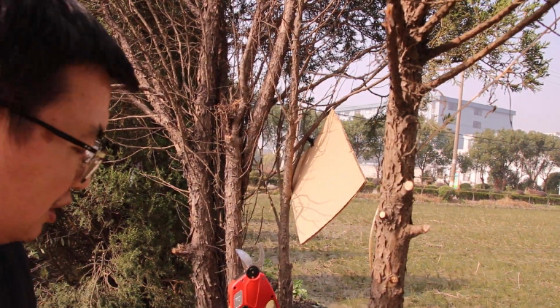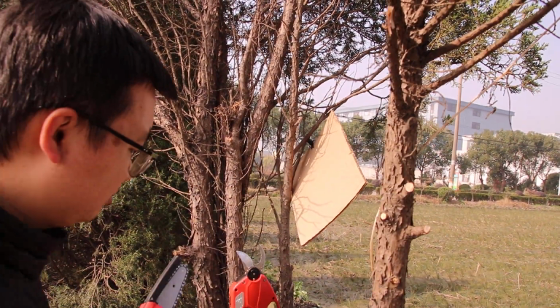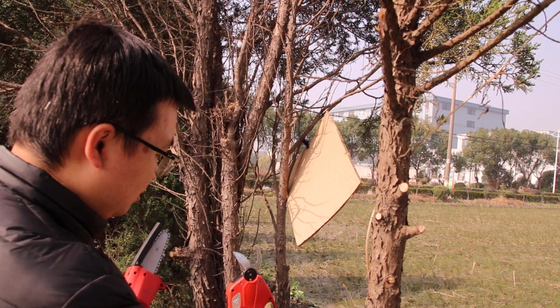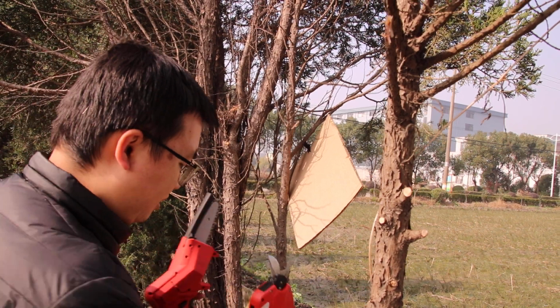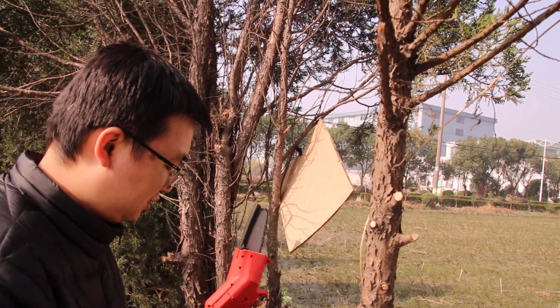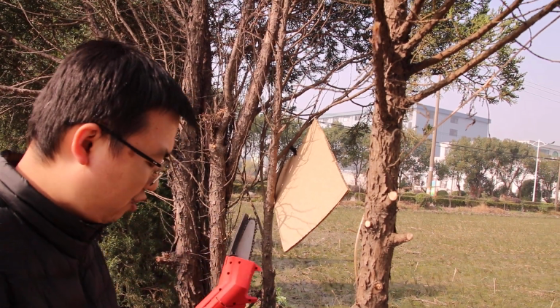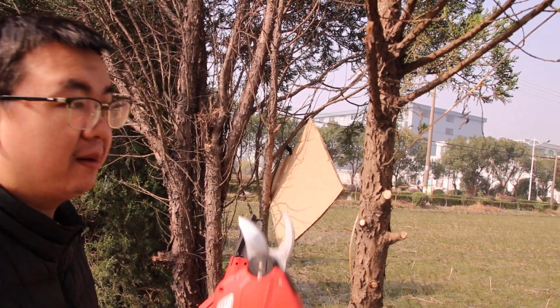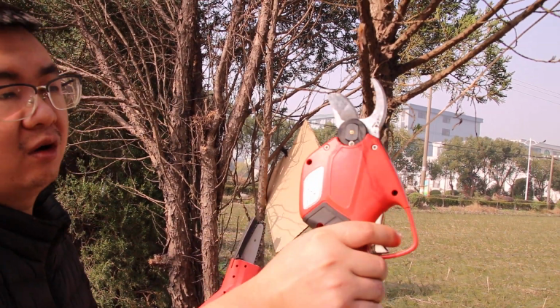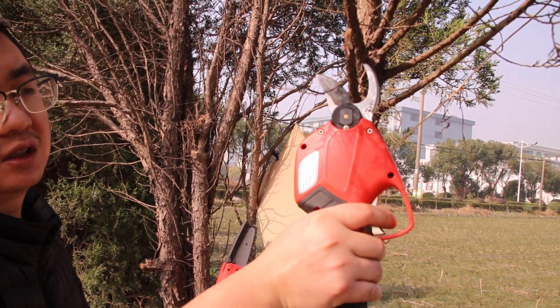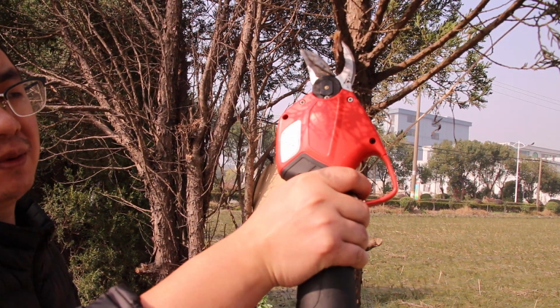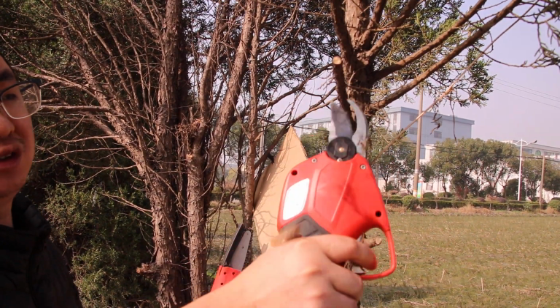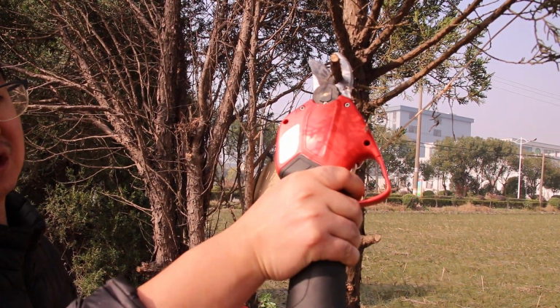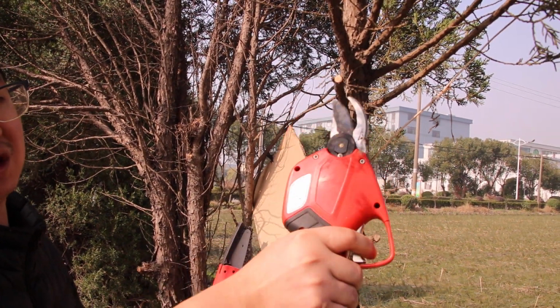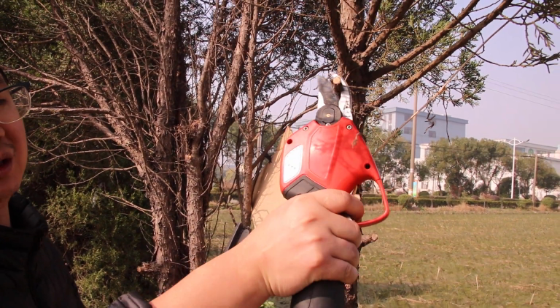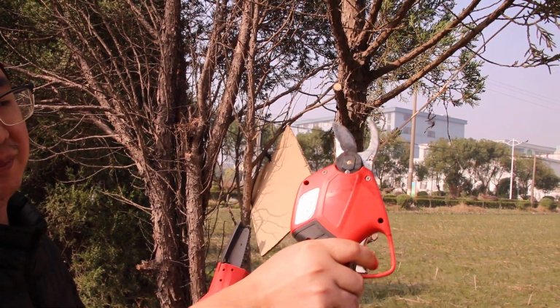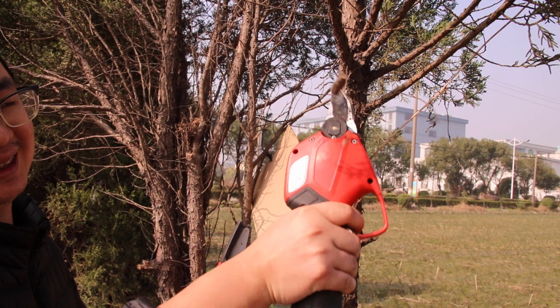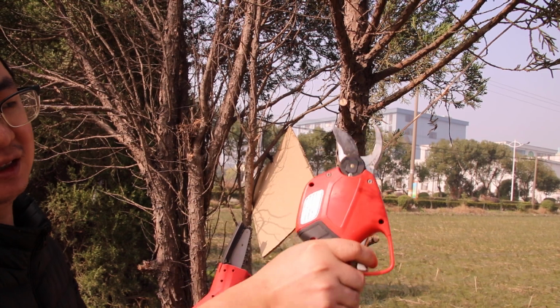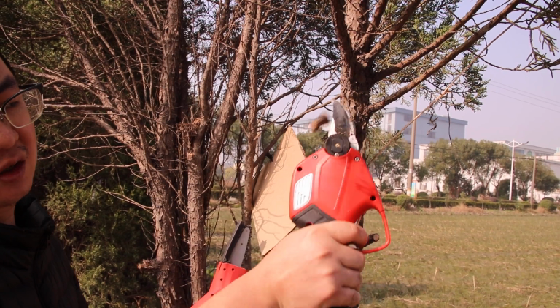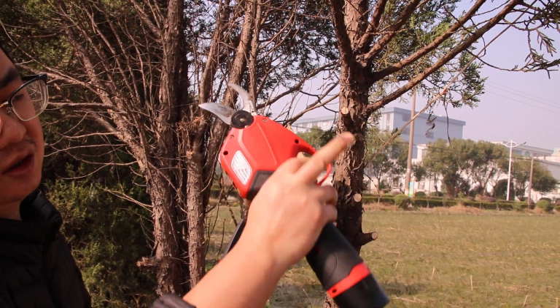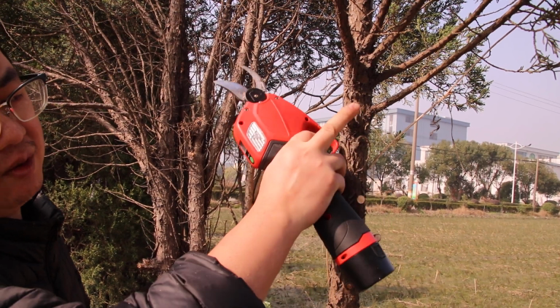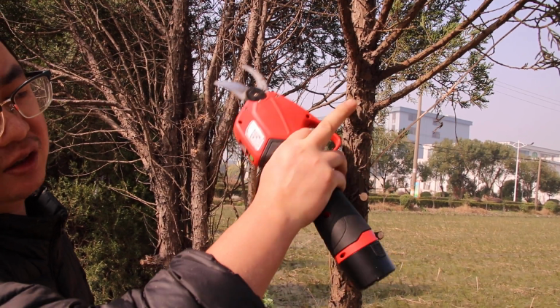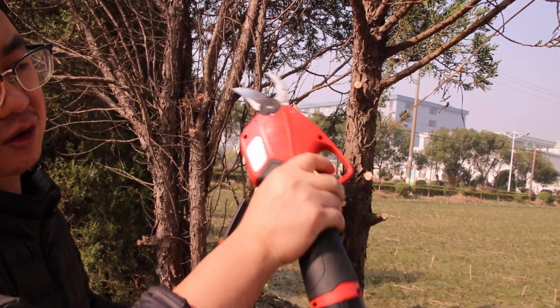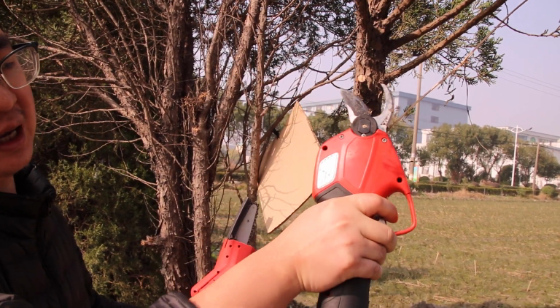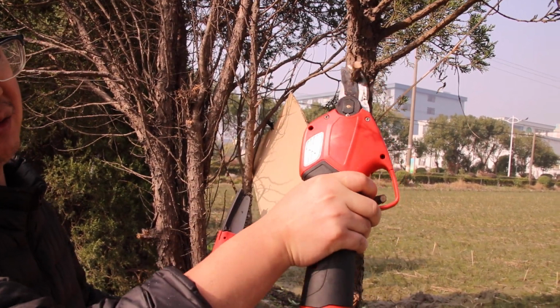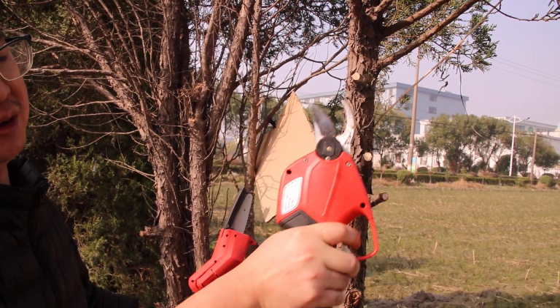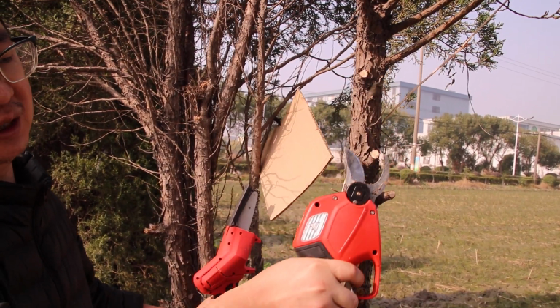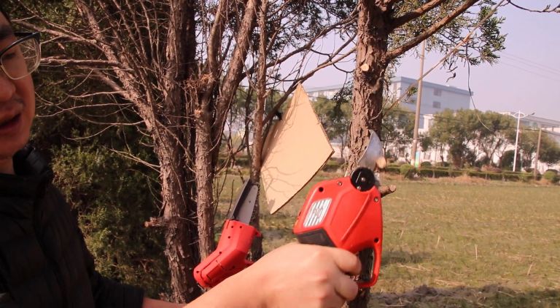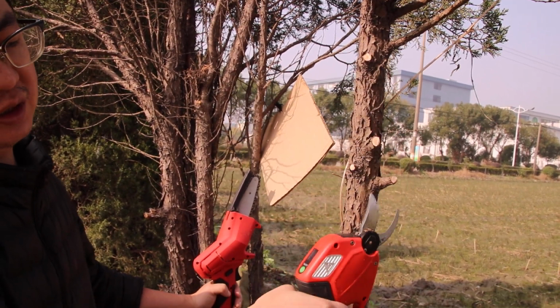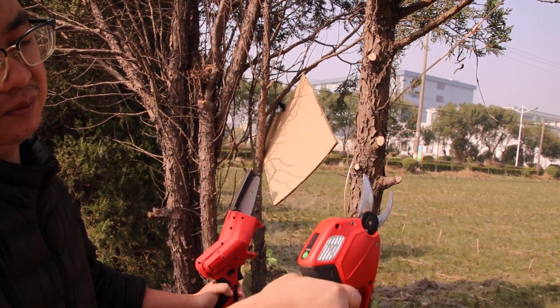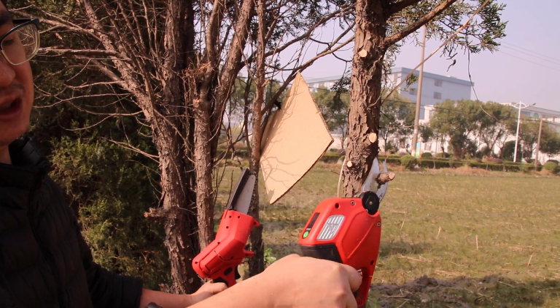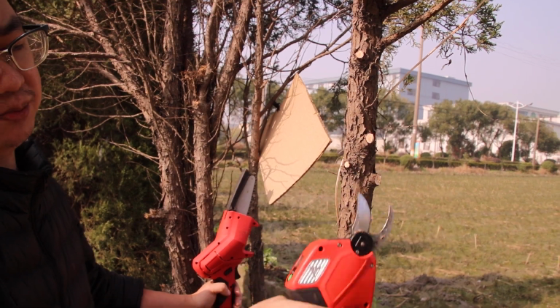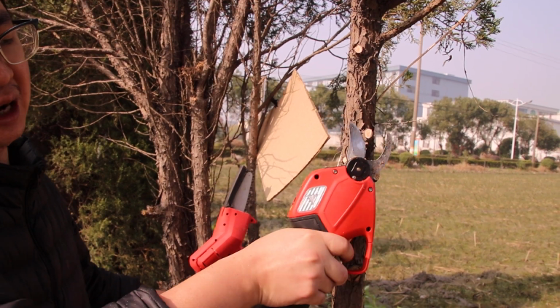So you should — for example, for small brush — you should use the pruner. Cut it, and it will be very smooth and very good. So this is the pruner.